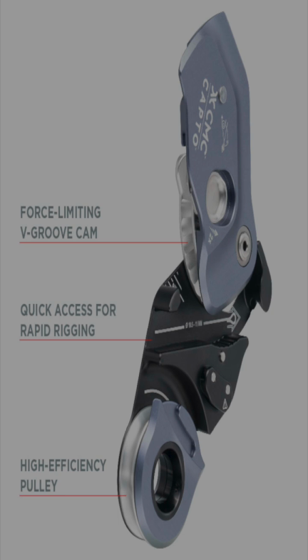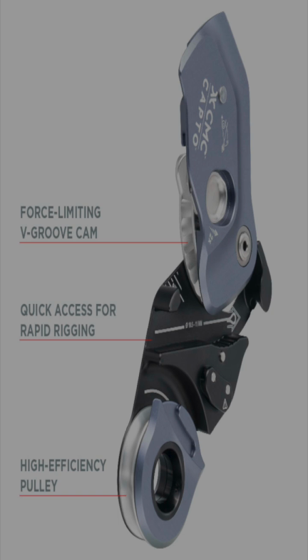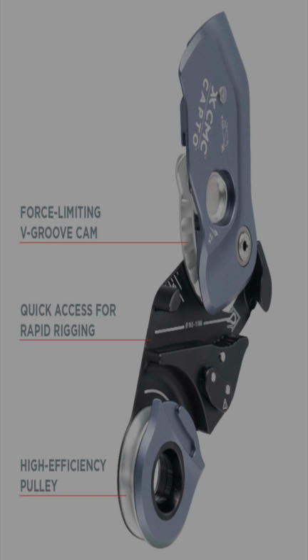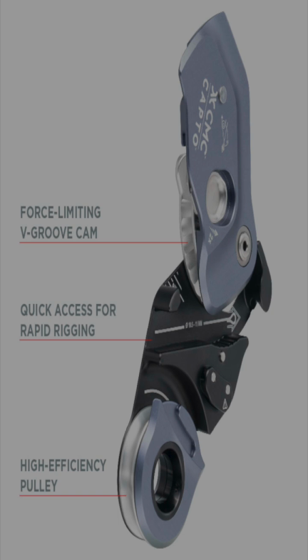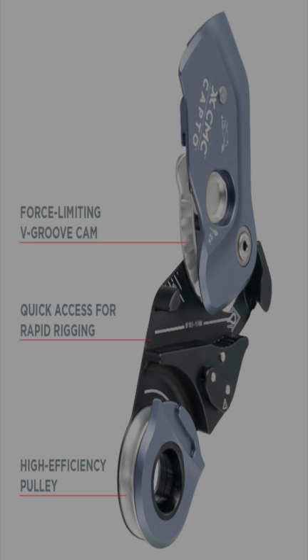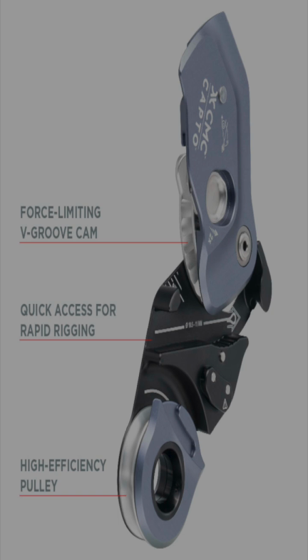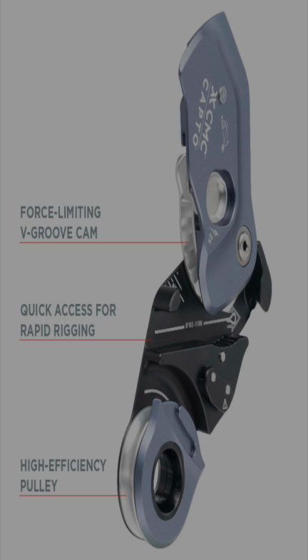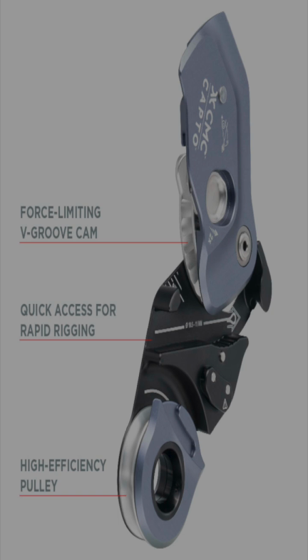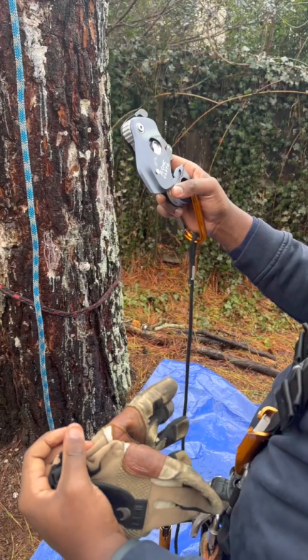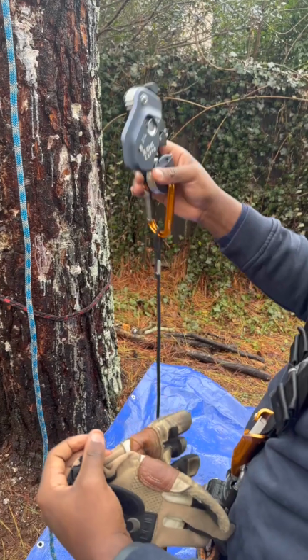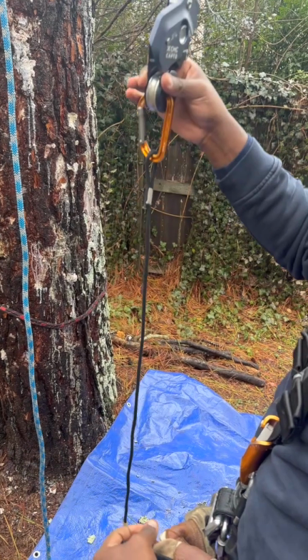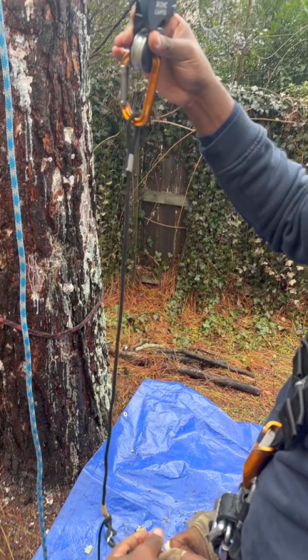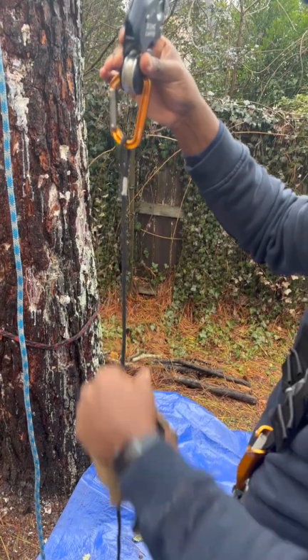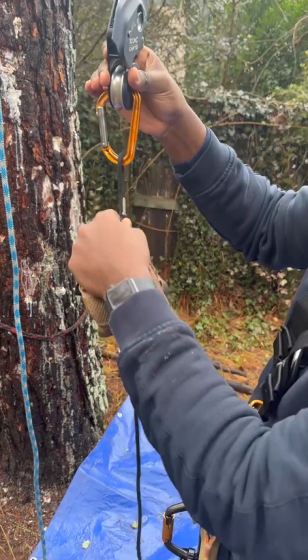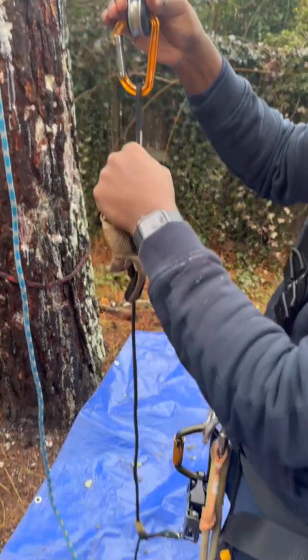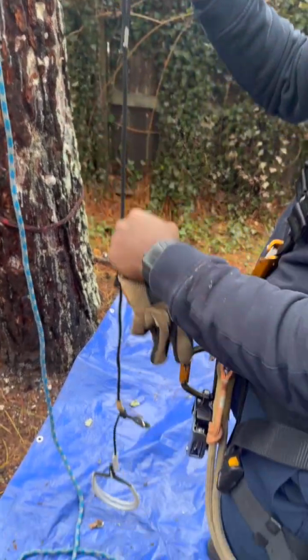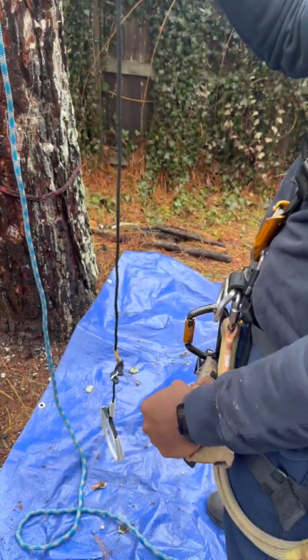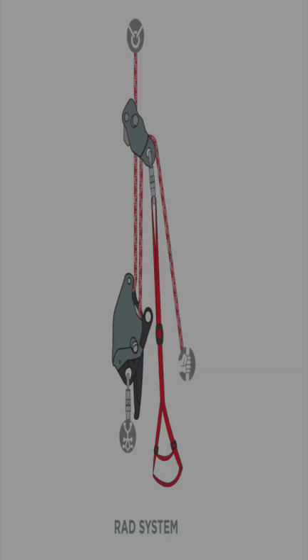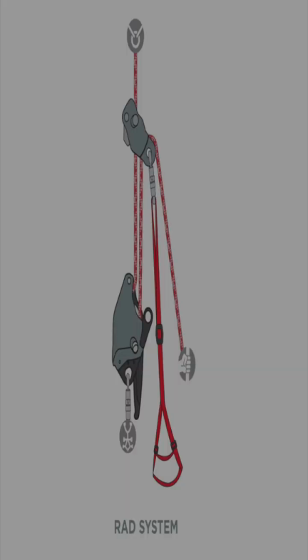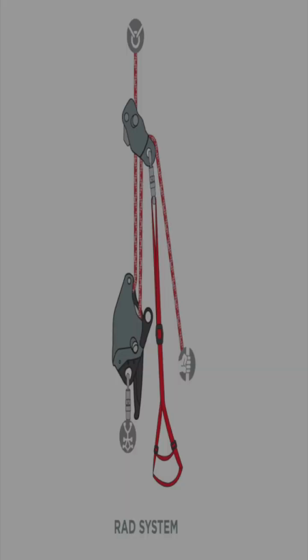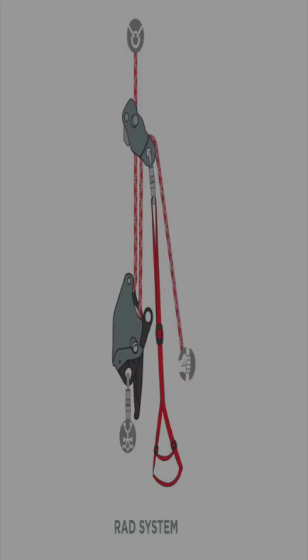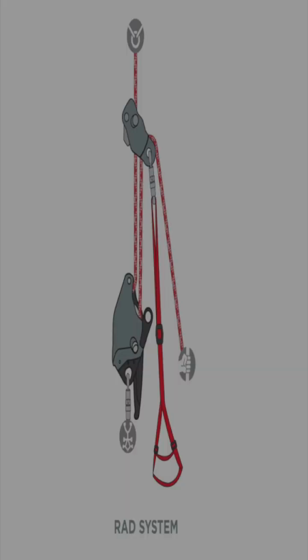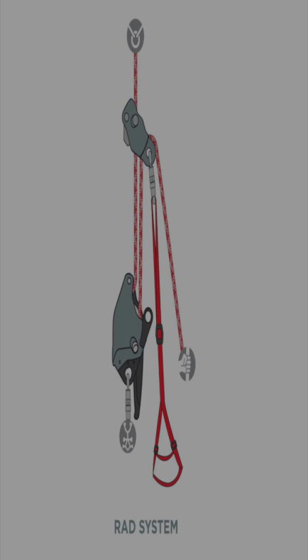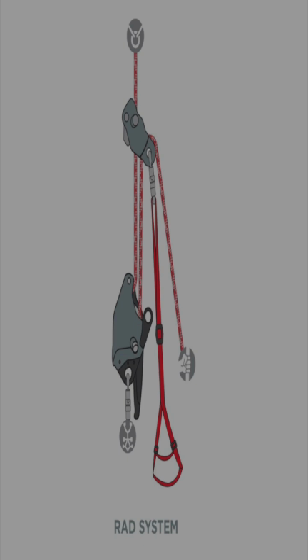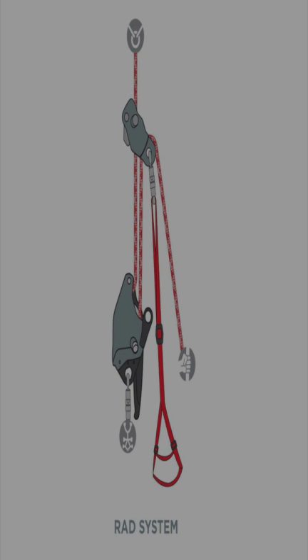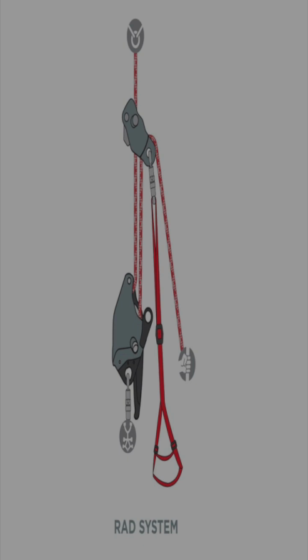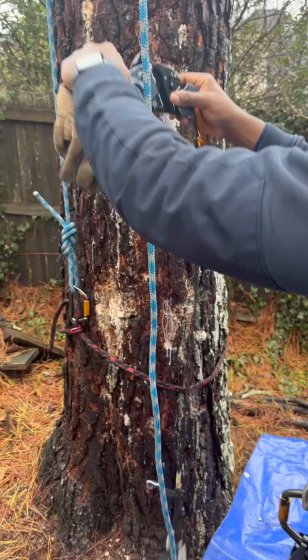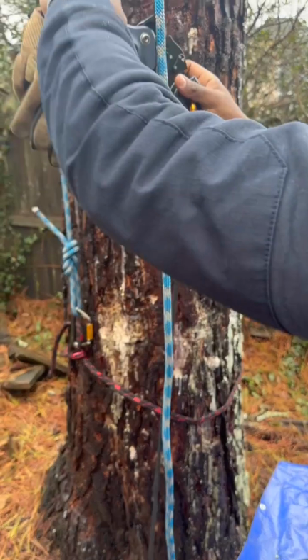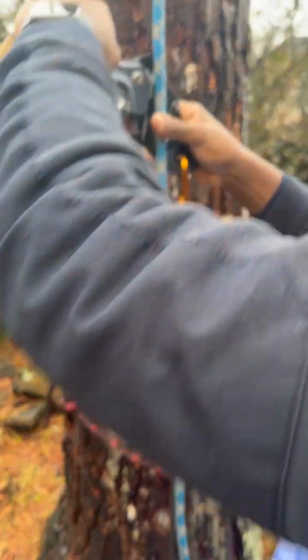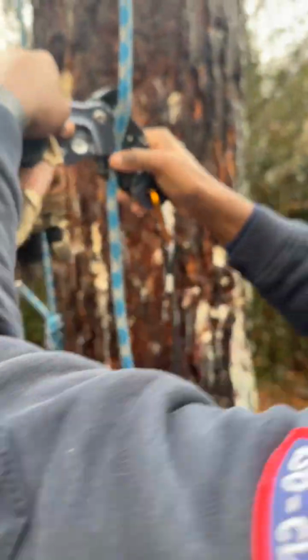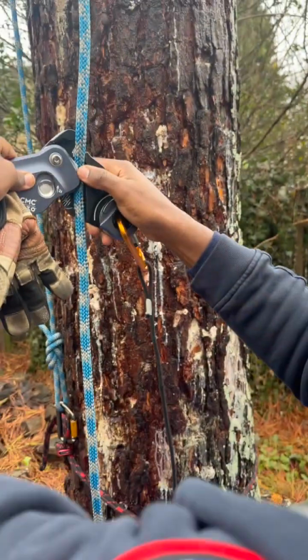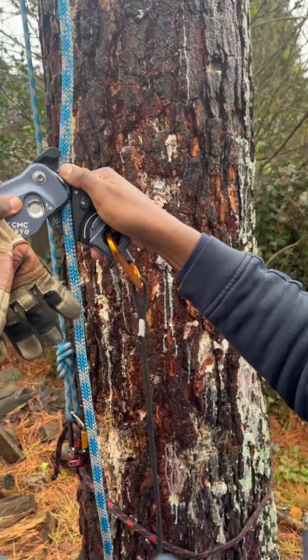Right now we're going to demonstrate climbing it as if it were the RAD system. We do have a foot loop attached to the pulley part of the Capto, so we're going to place this onto our secured anchor.